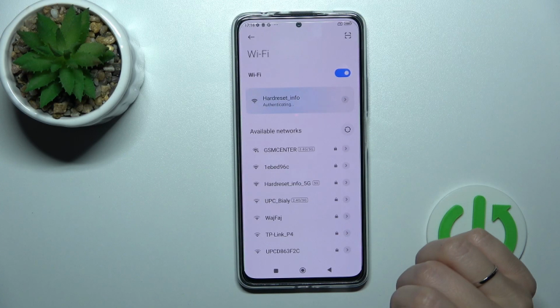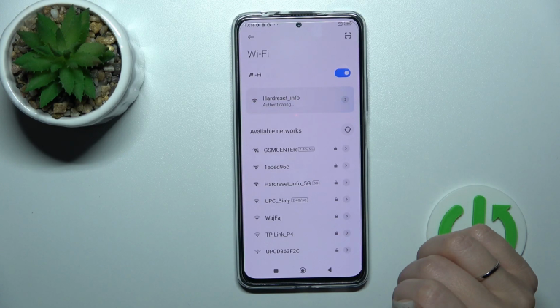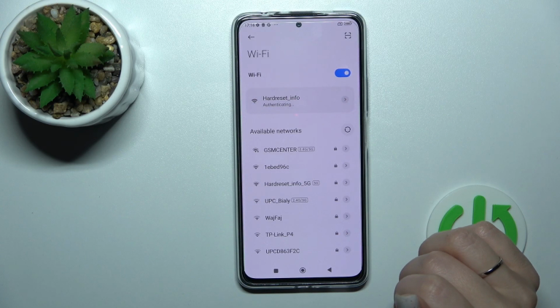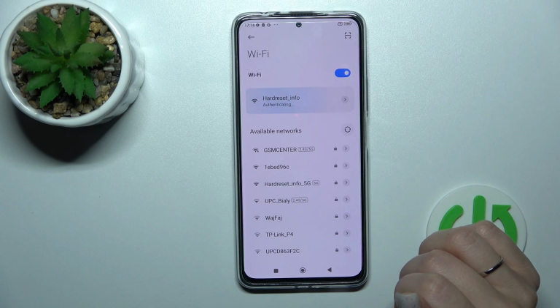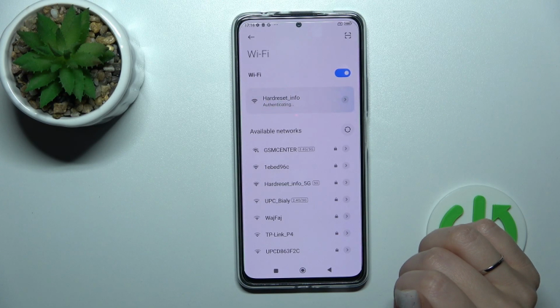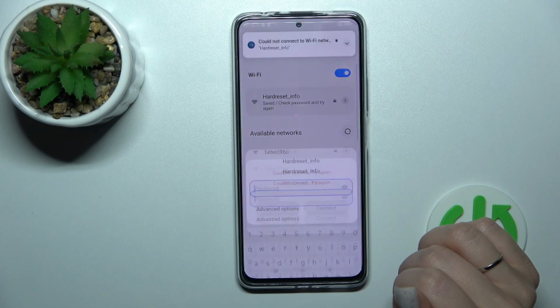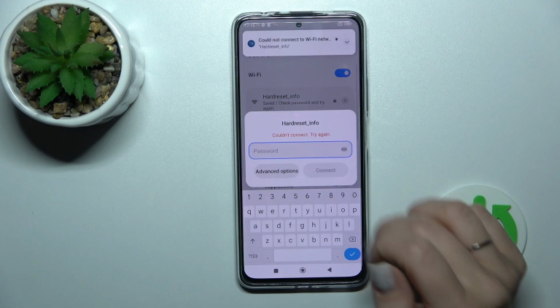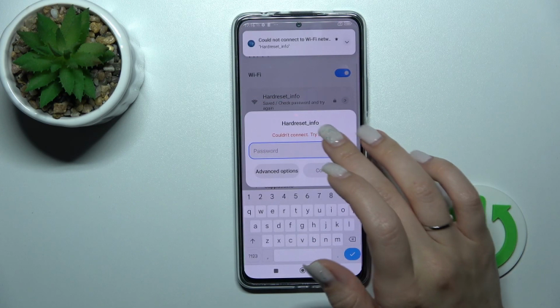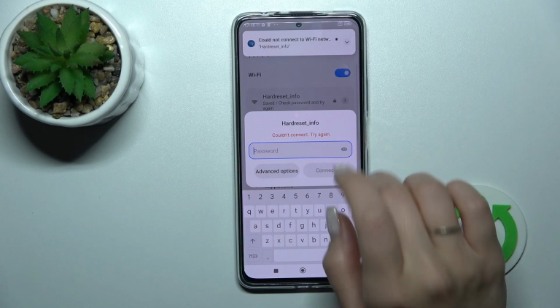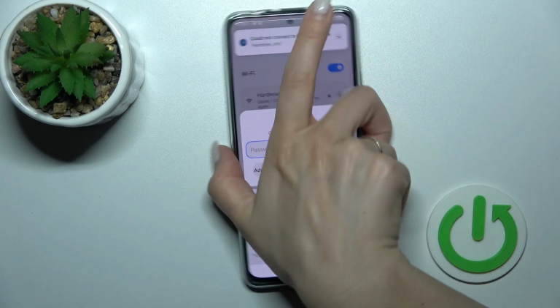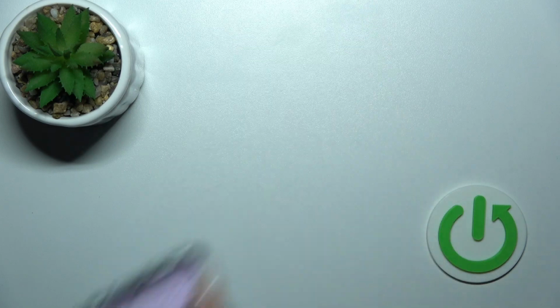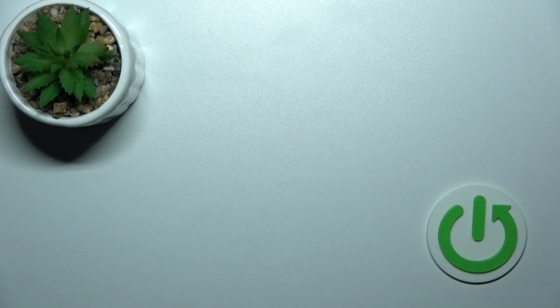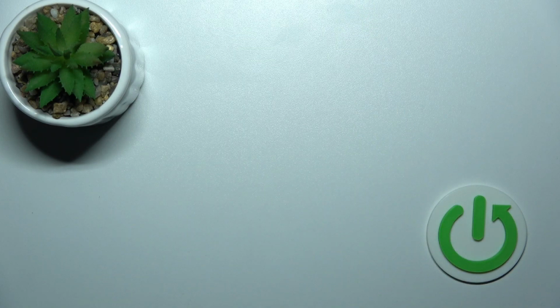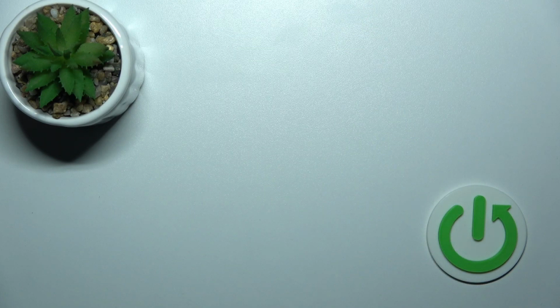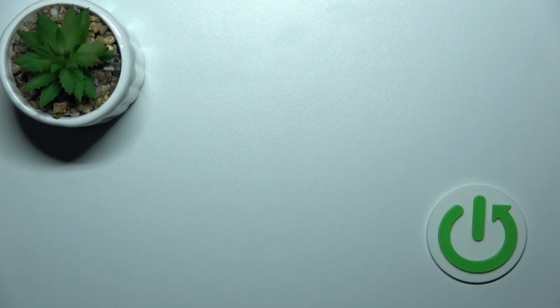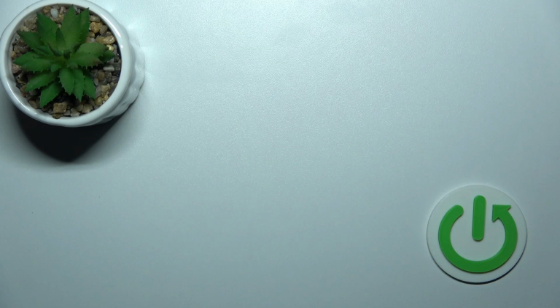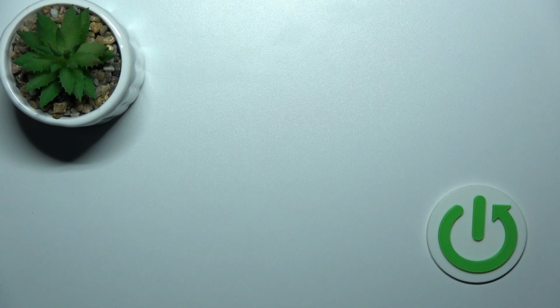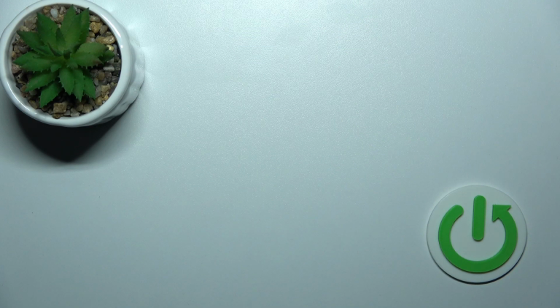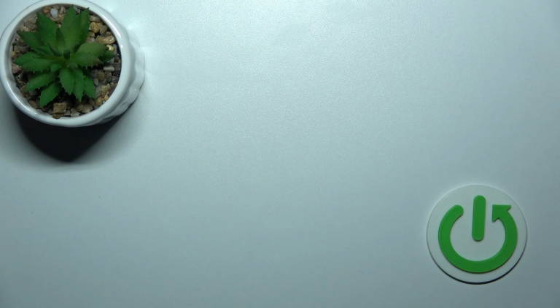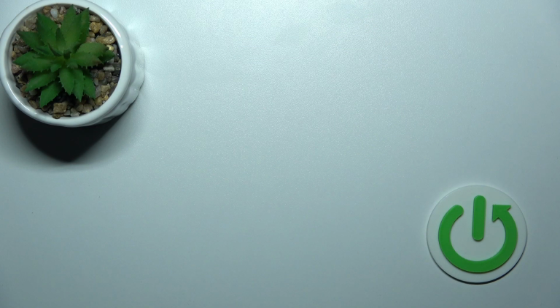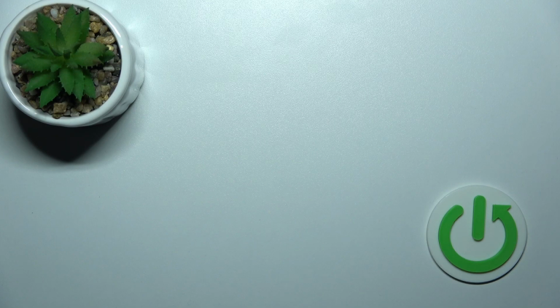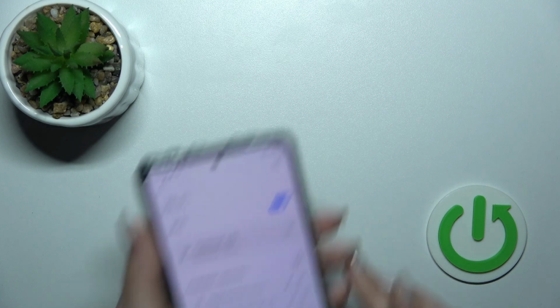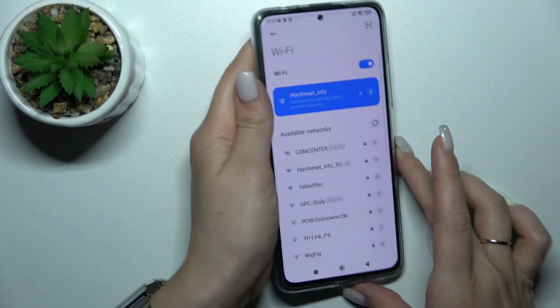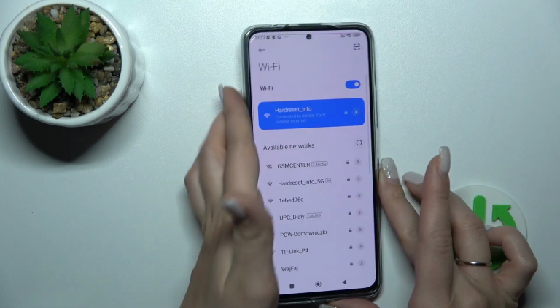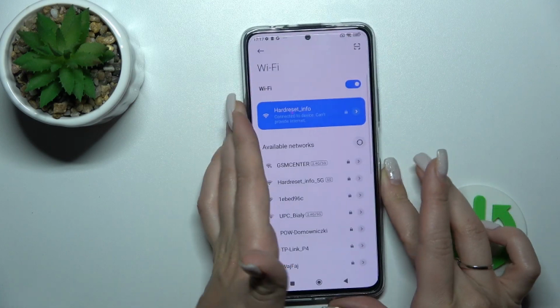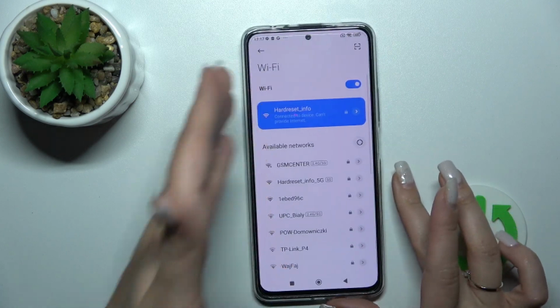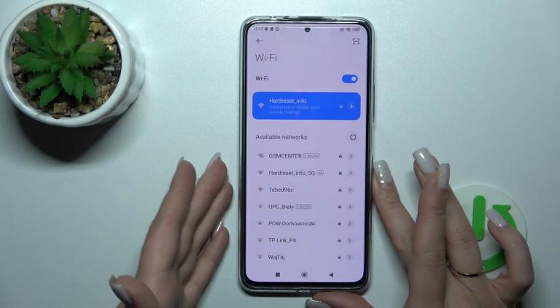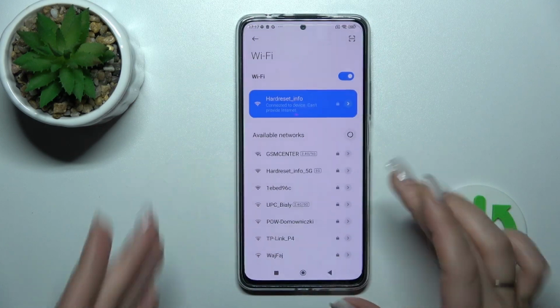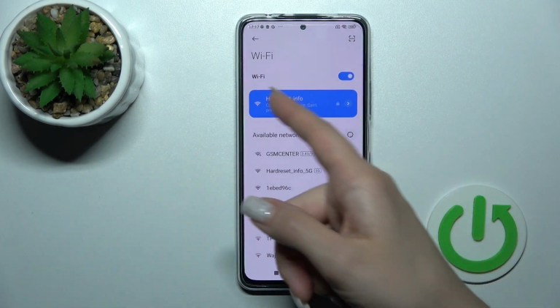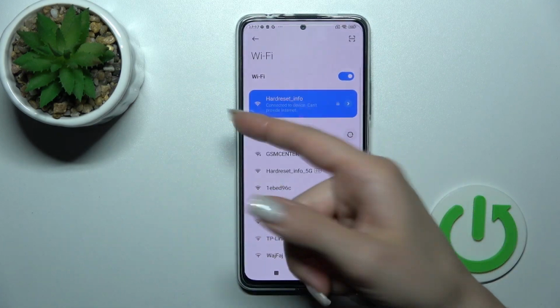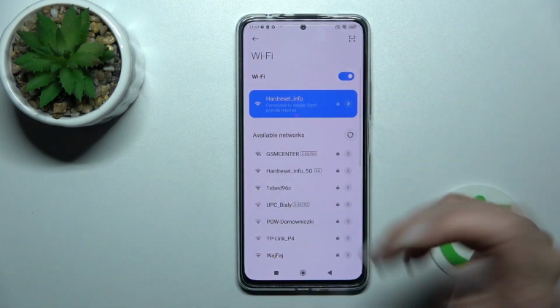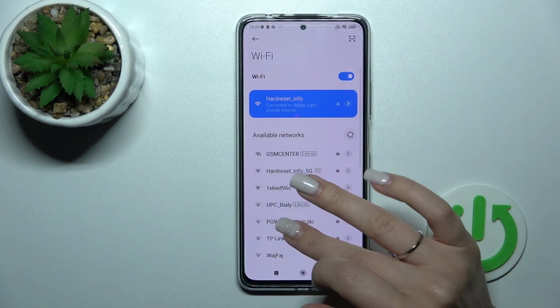I think I entered the incorrect password. So one more time — and now we can see that our device is connected to this network.